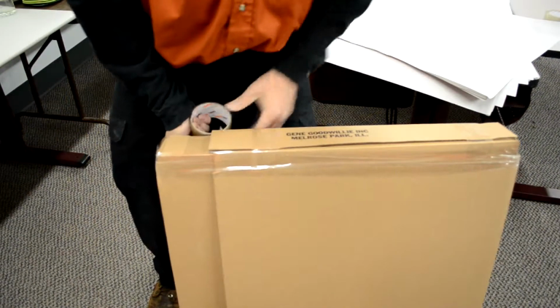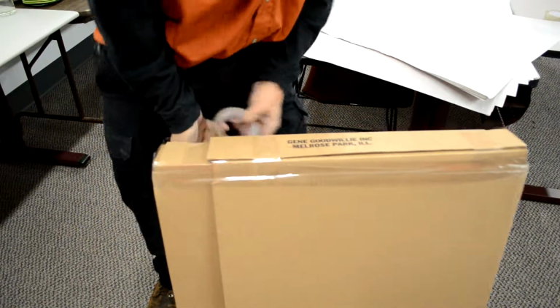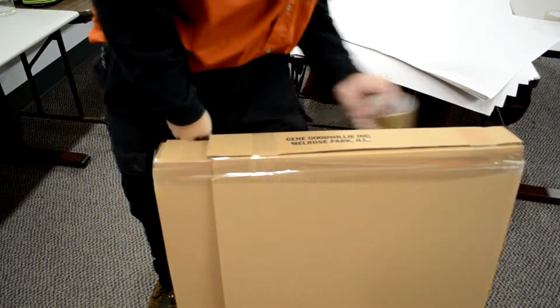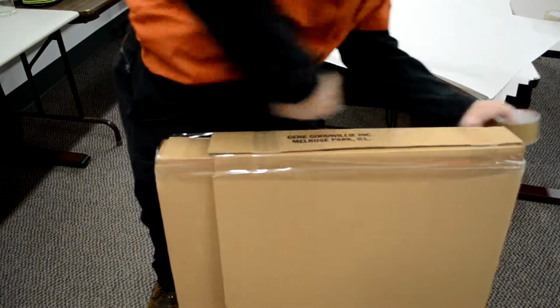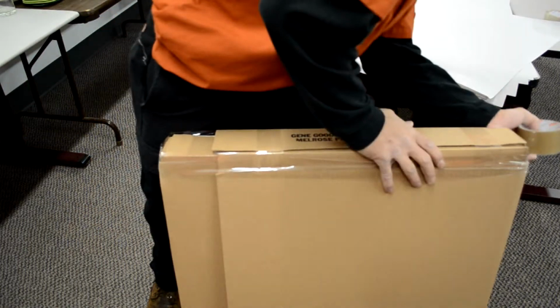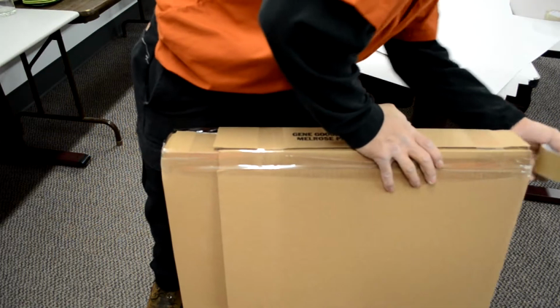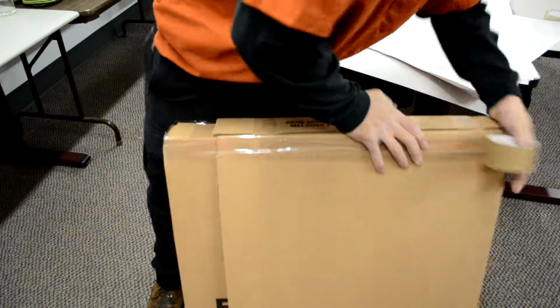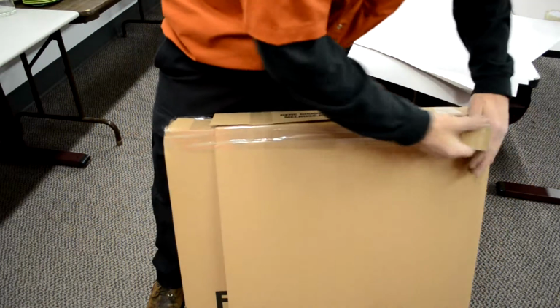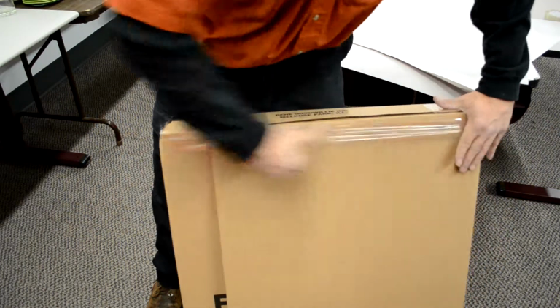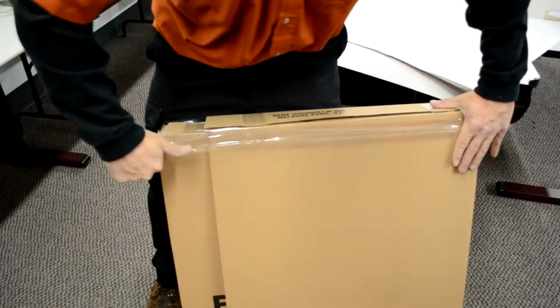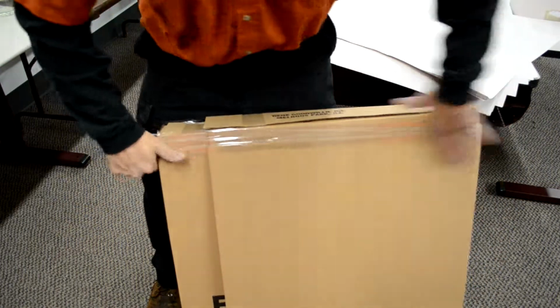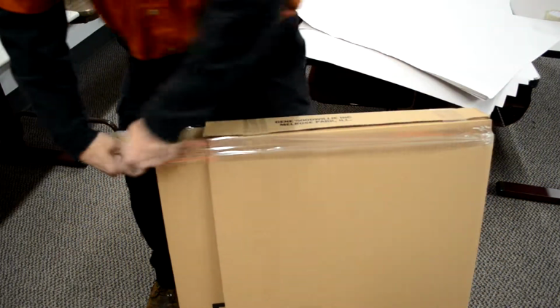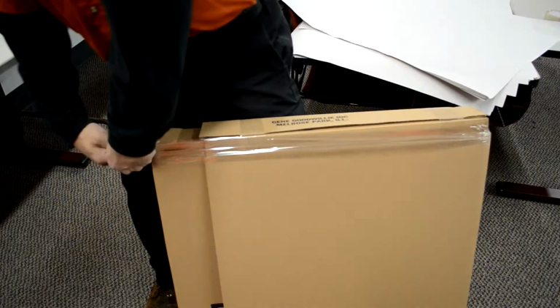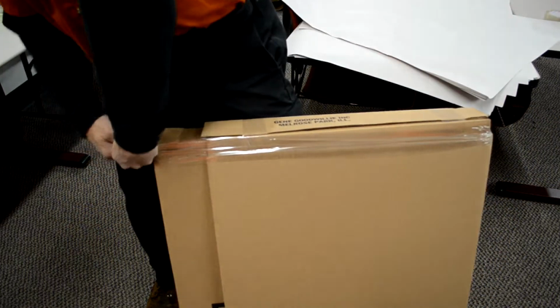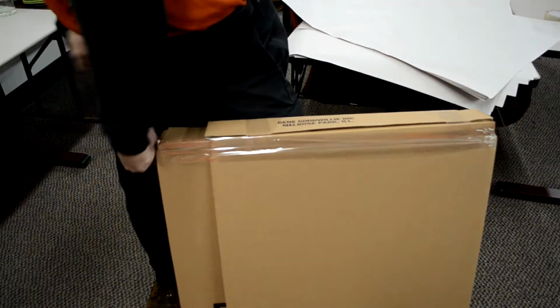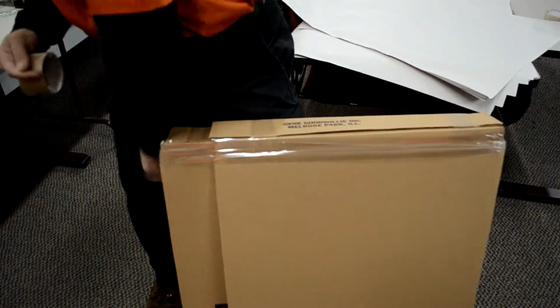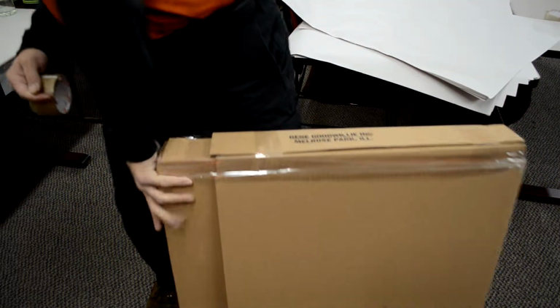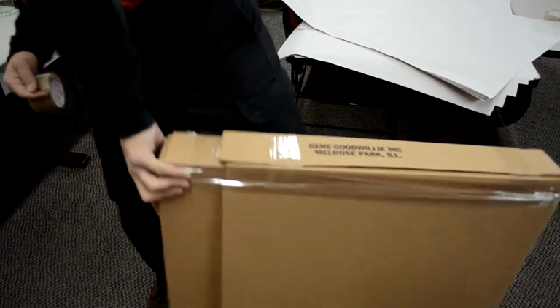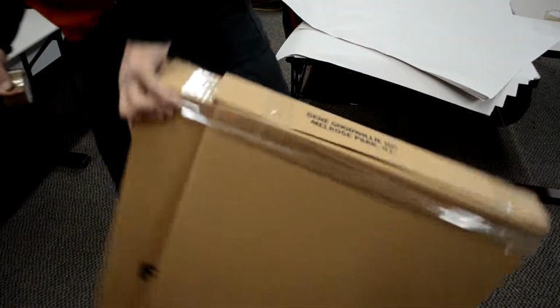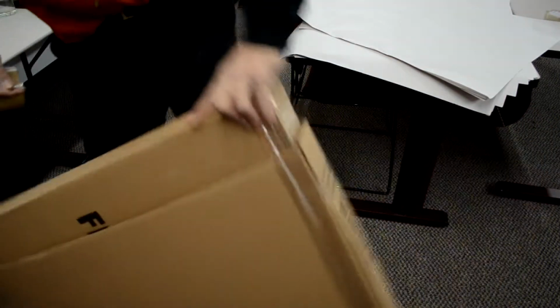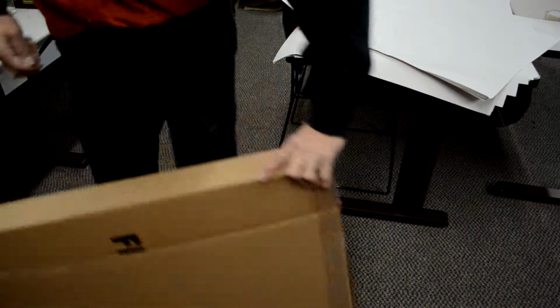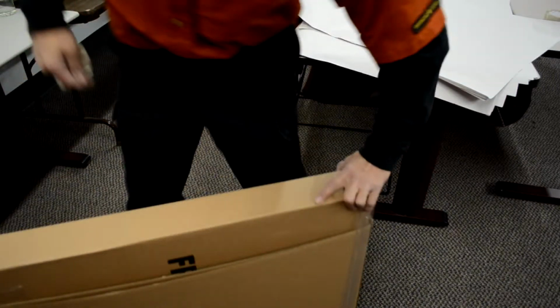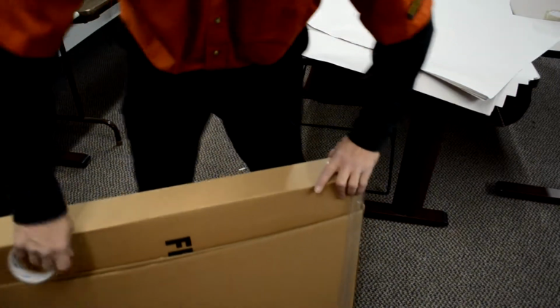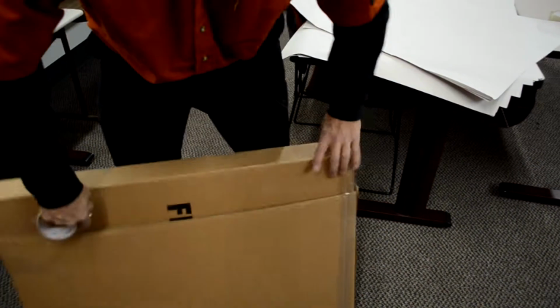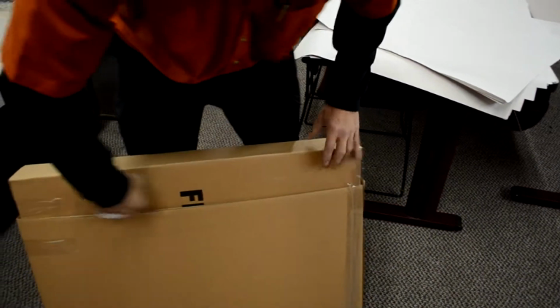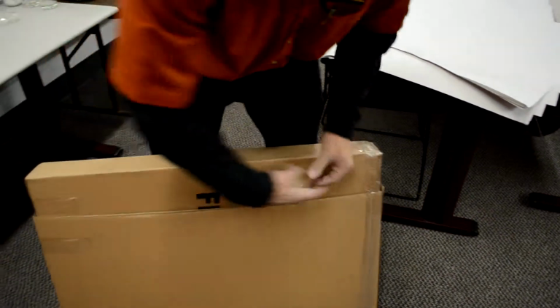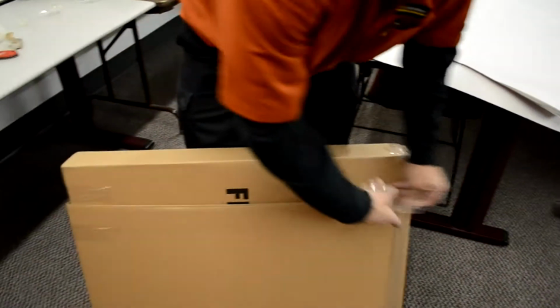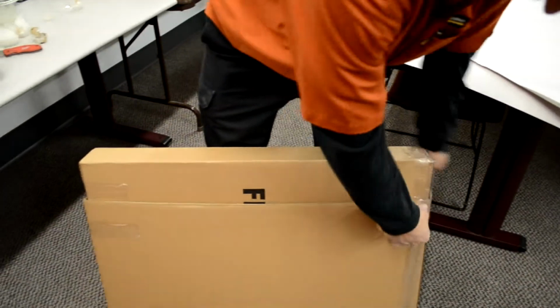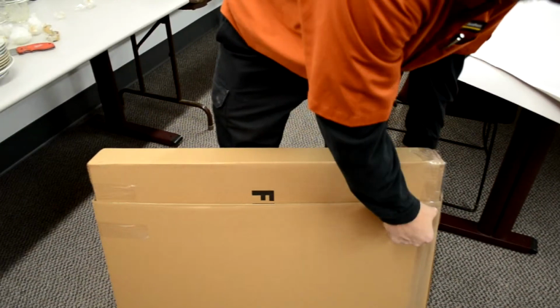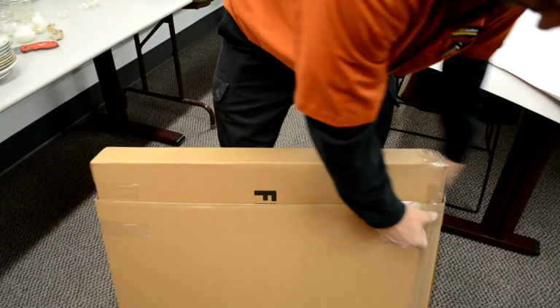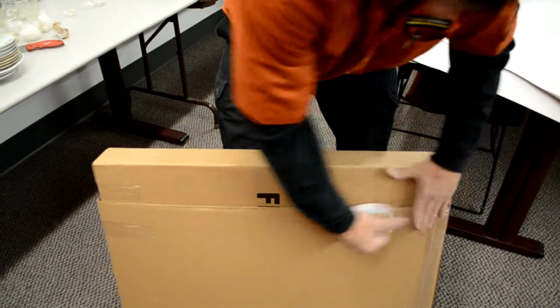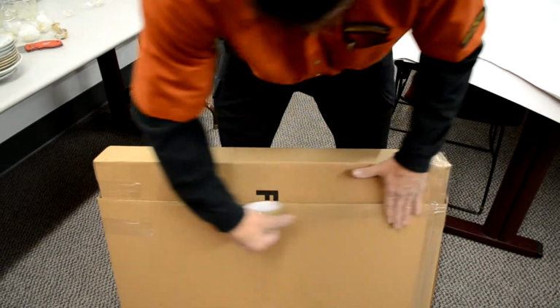Once the box is sealed, take your permanent marker and make sure to record your name, the contents of what's in the box, and the room that the box belongs in.